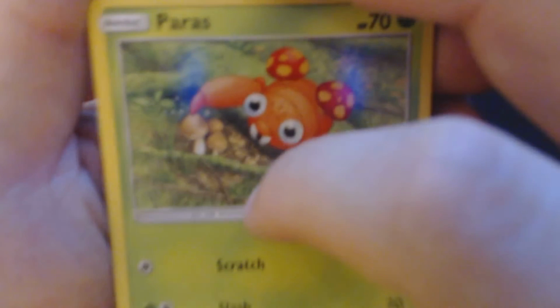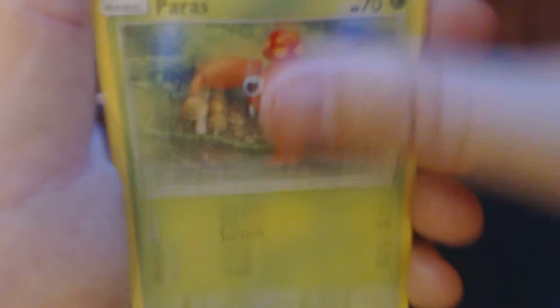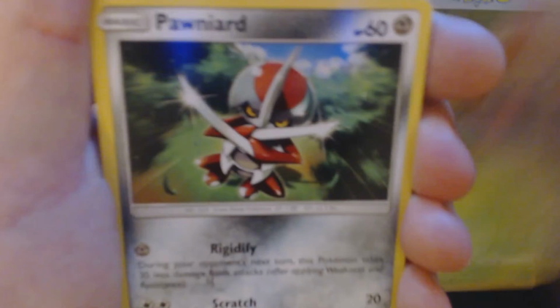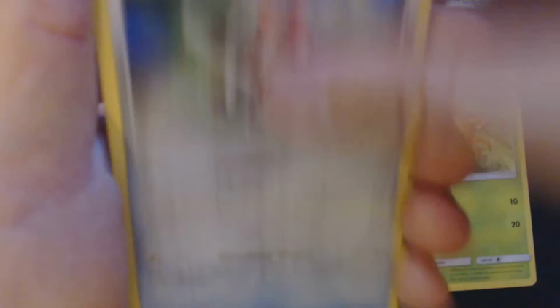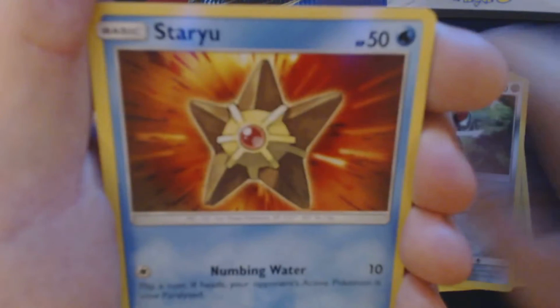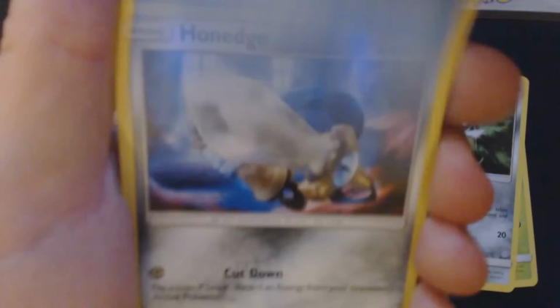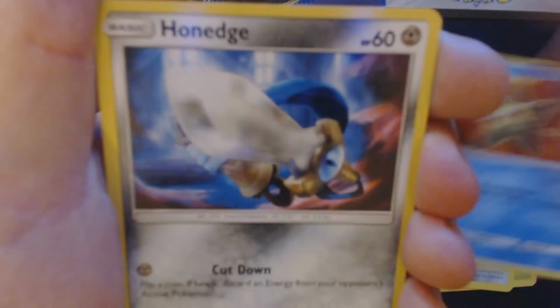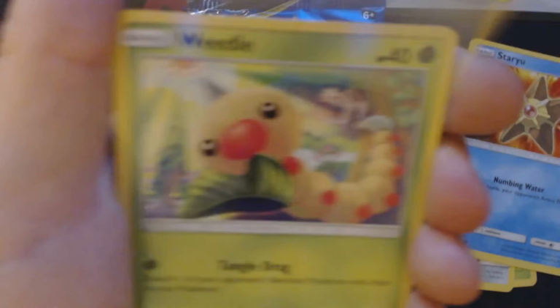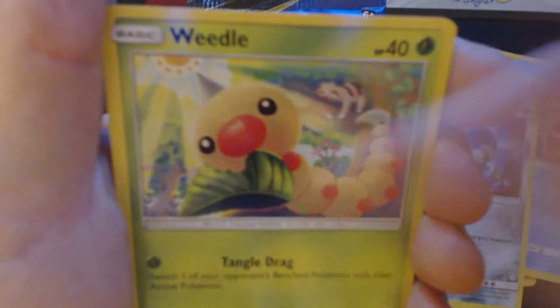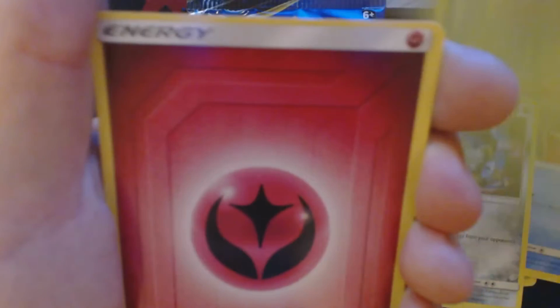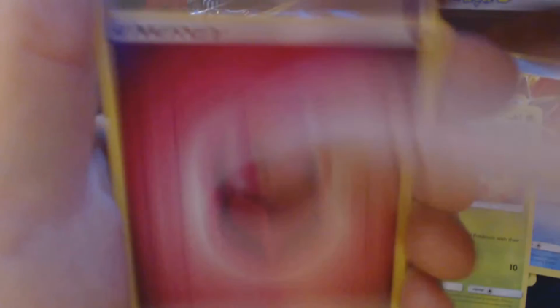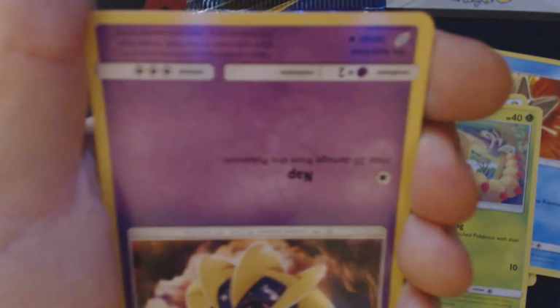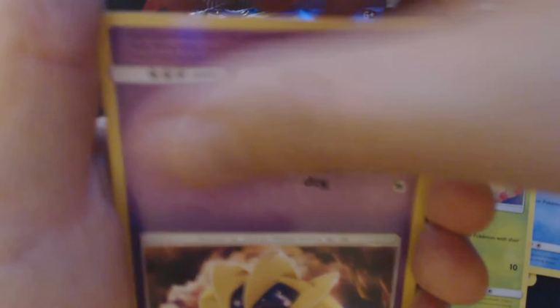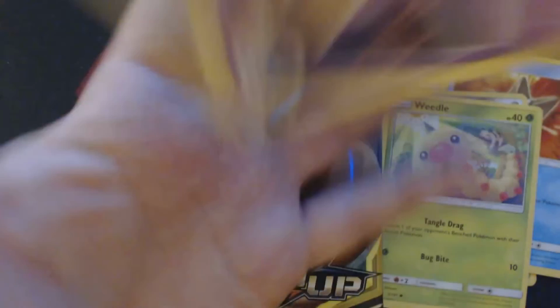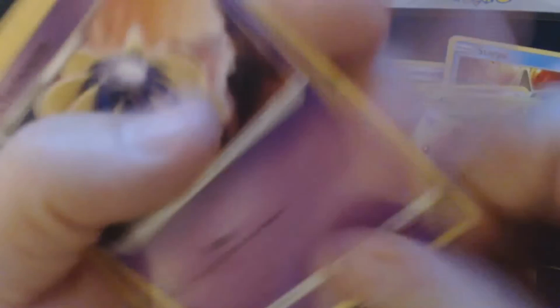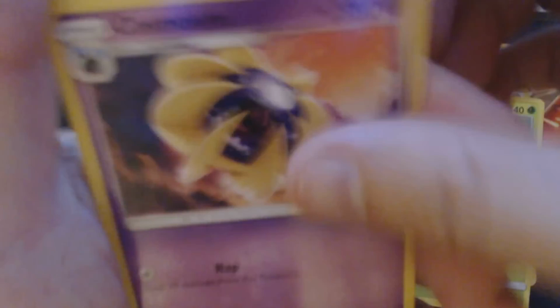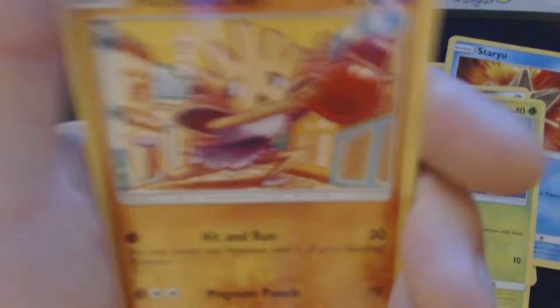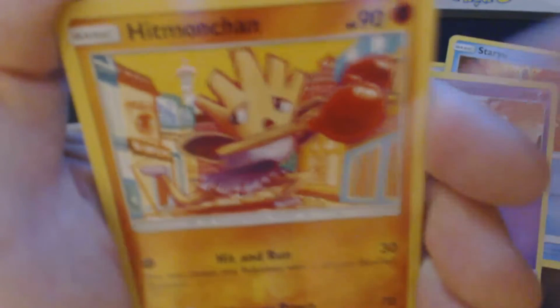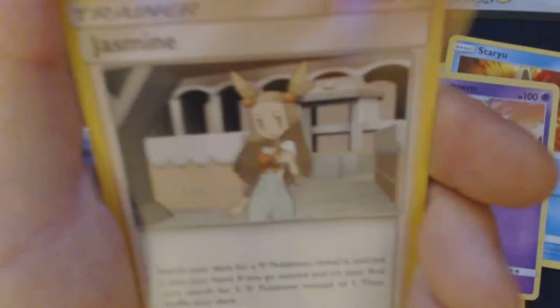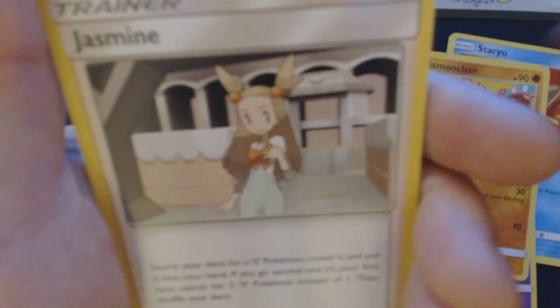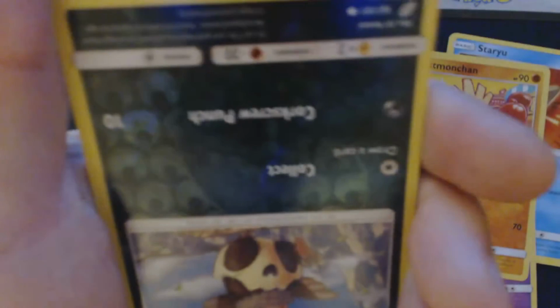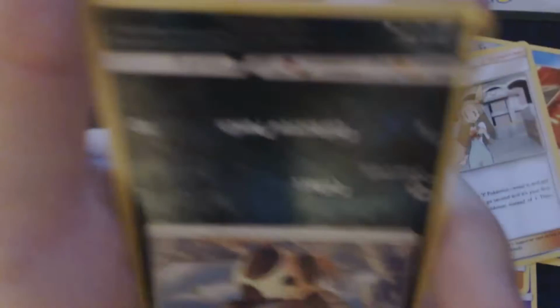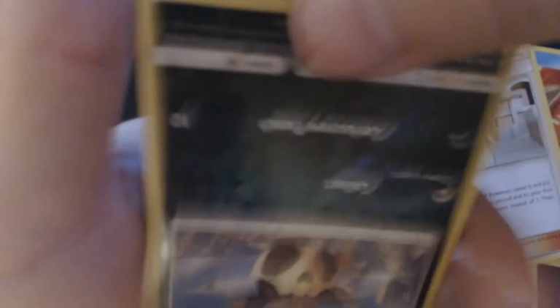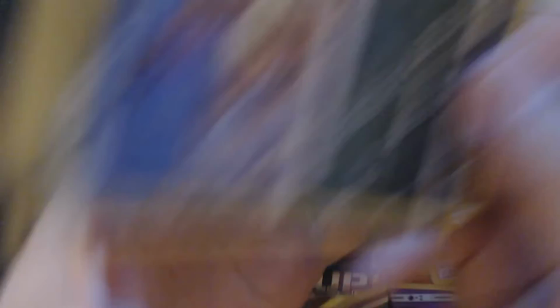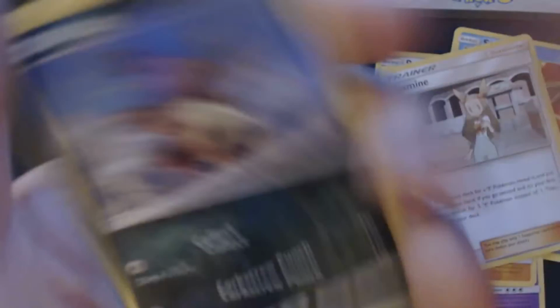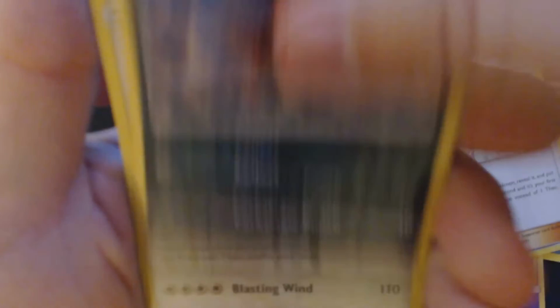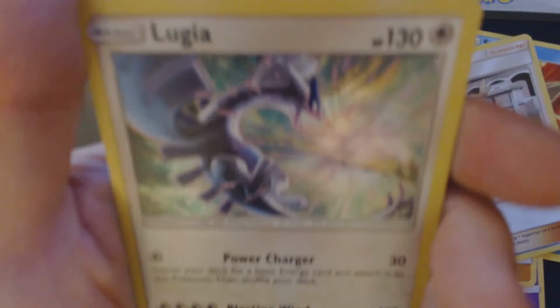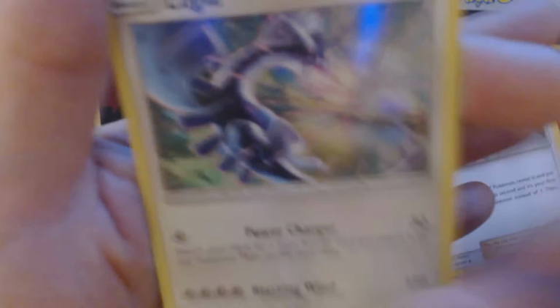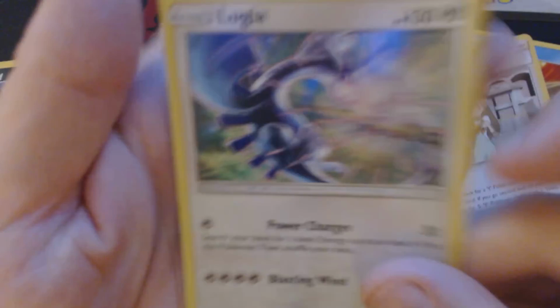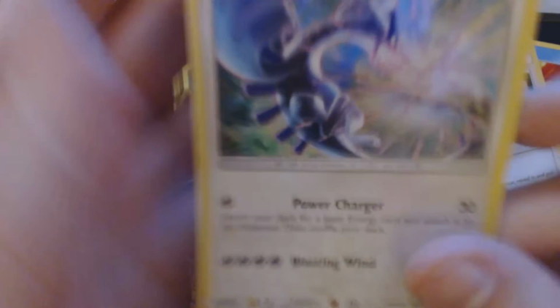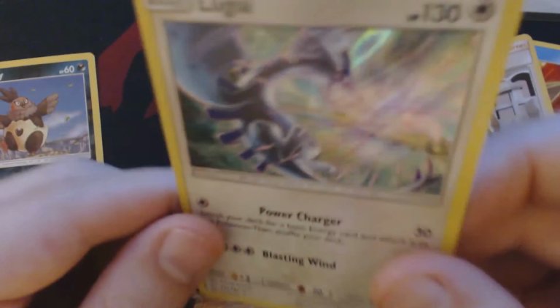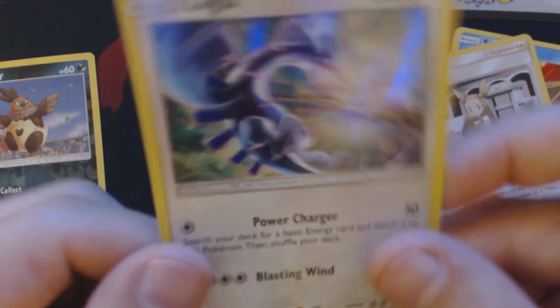Got here: Paras, Bunniard, Staryu, Honedge, Weedle, Fairy Energy, Kos, Moem, Hitmonchan, Jasmine, Reverse Hollow Vullaby, and Holographic Lugia.